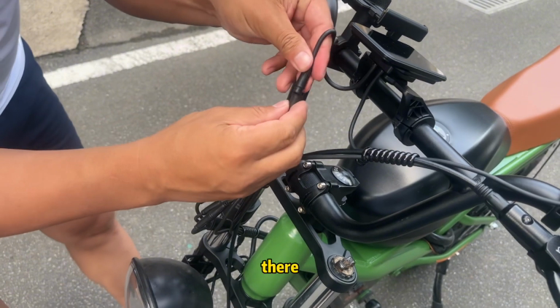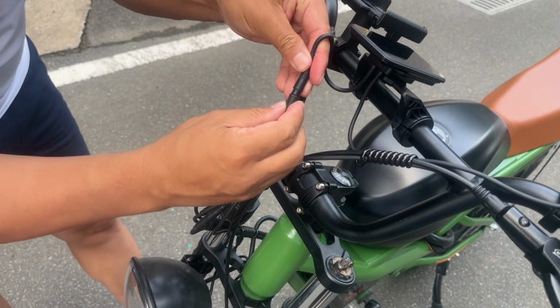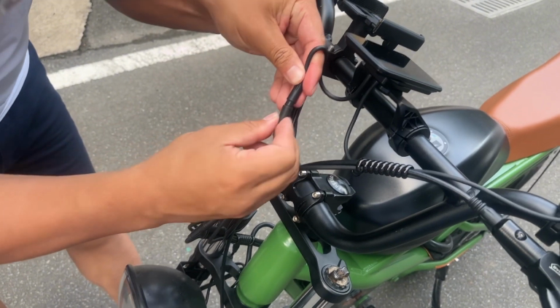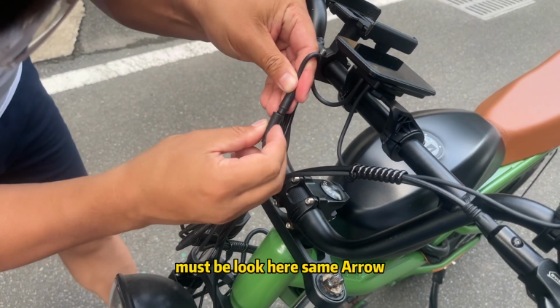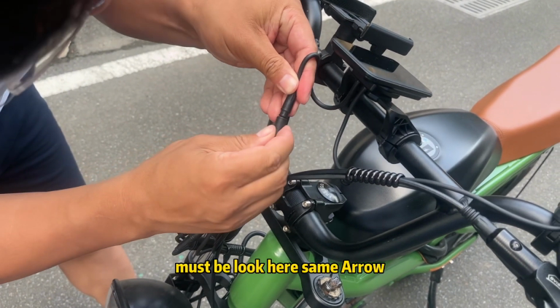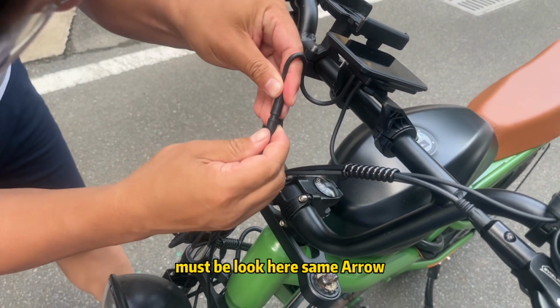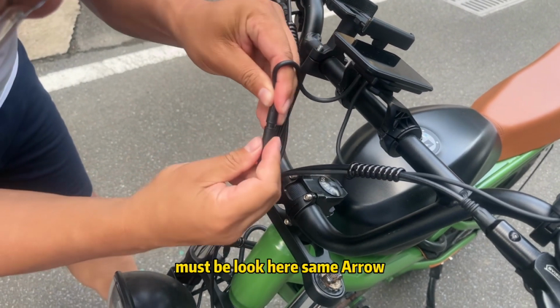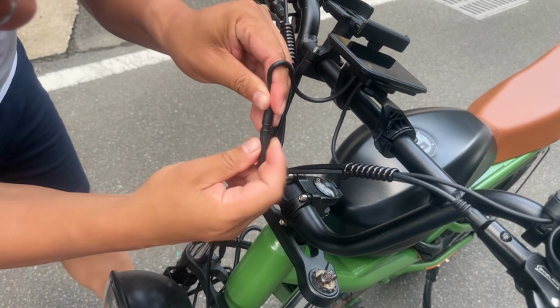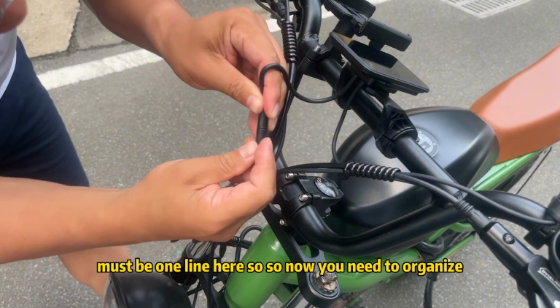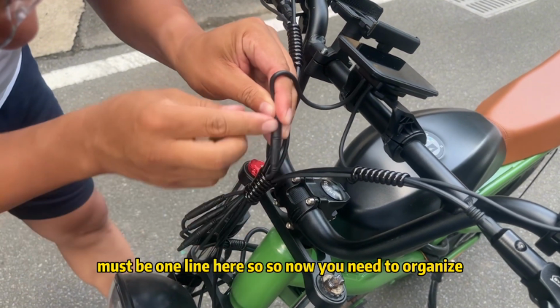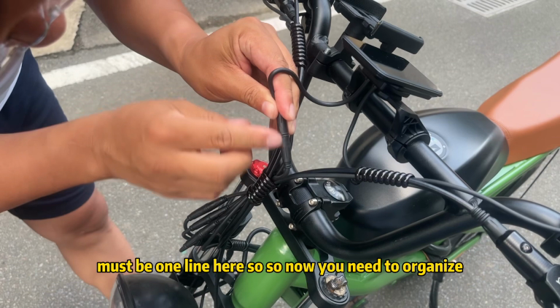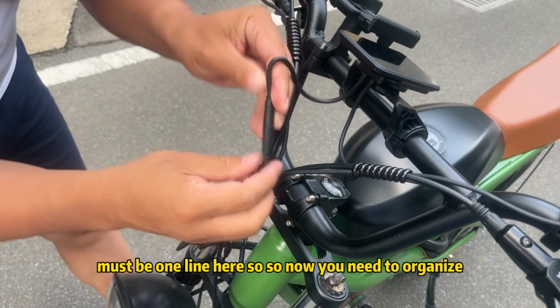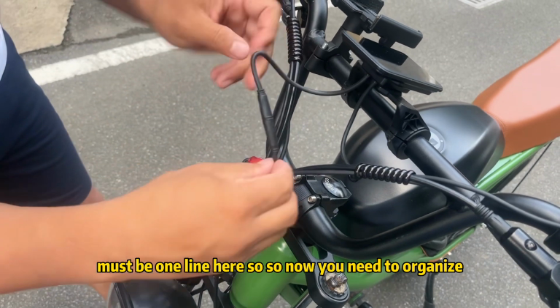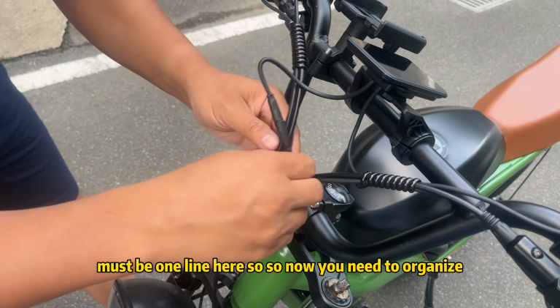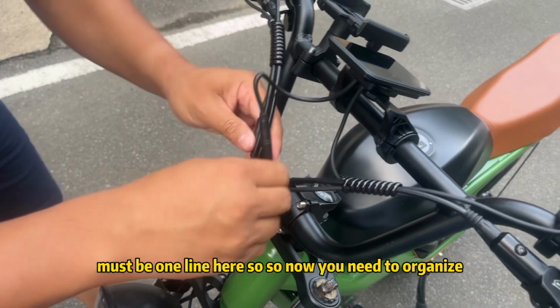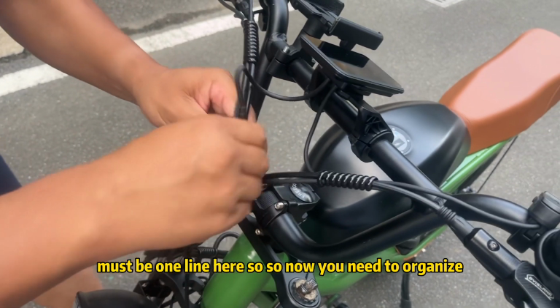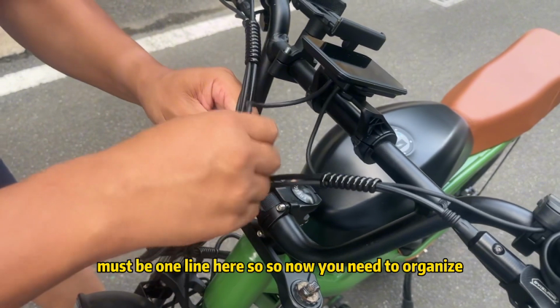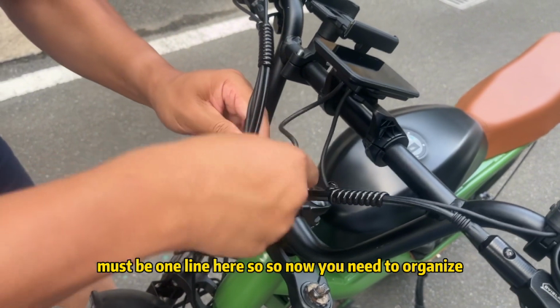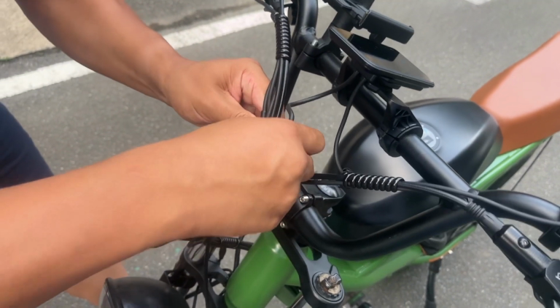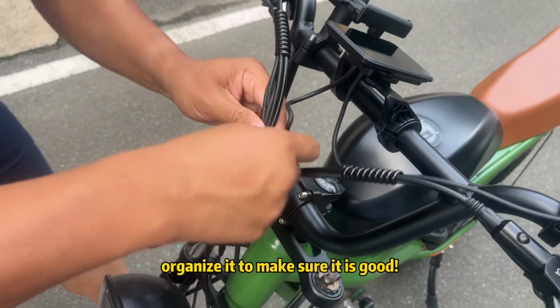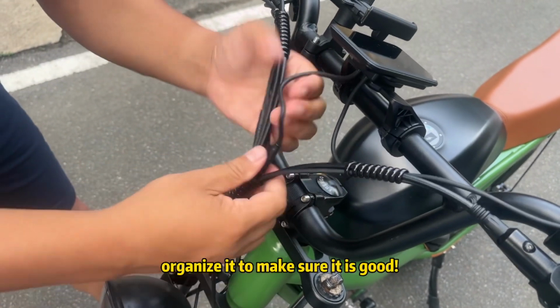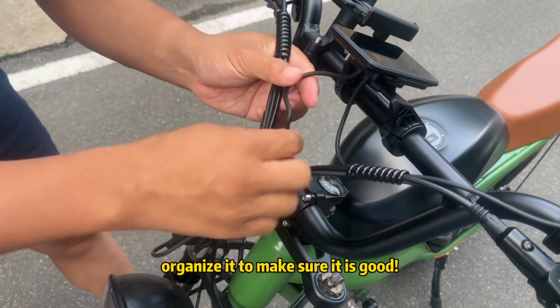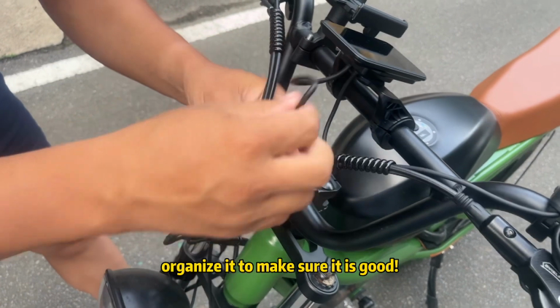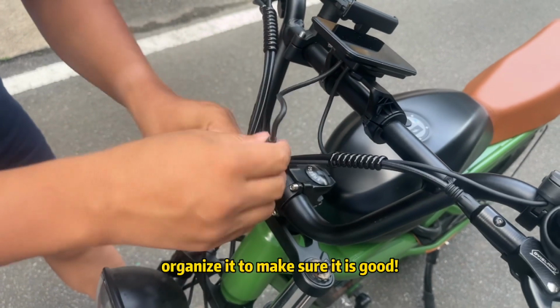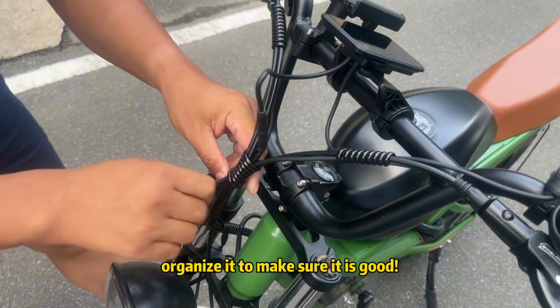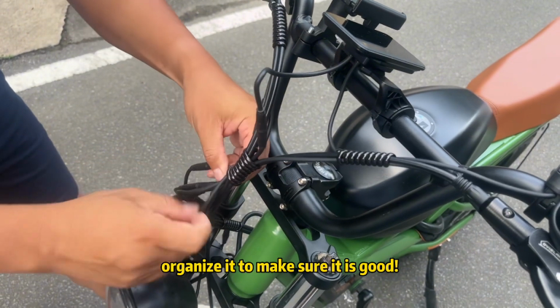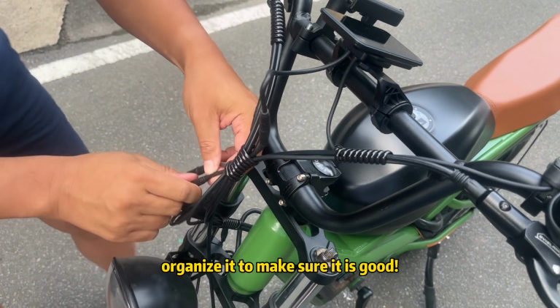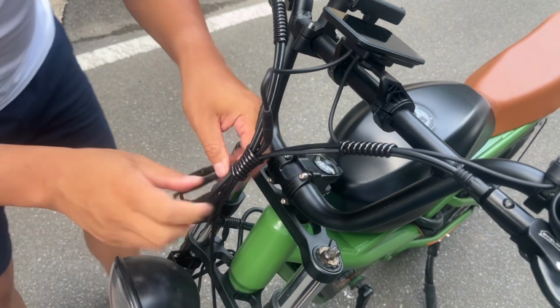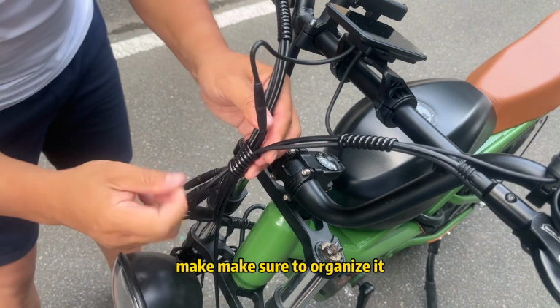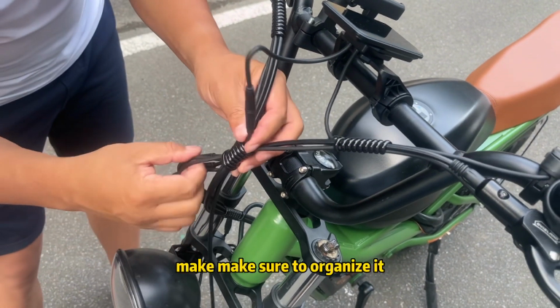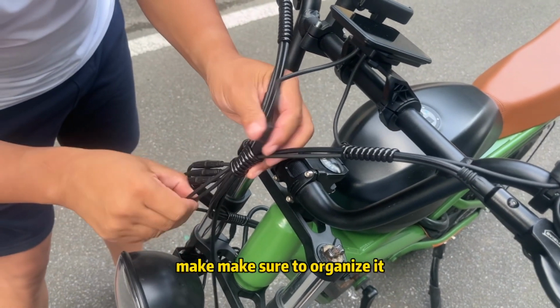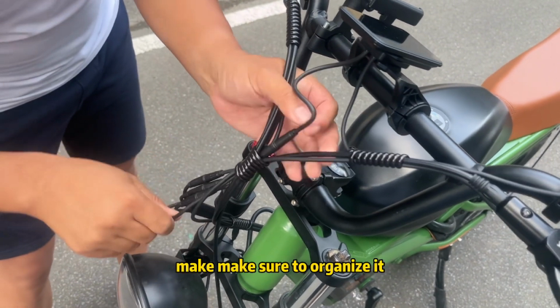When connecting, make sure the alignment arrow is lined up correctly — one line here. Now organize all the cables to make sure everything is neat and properly connected.